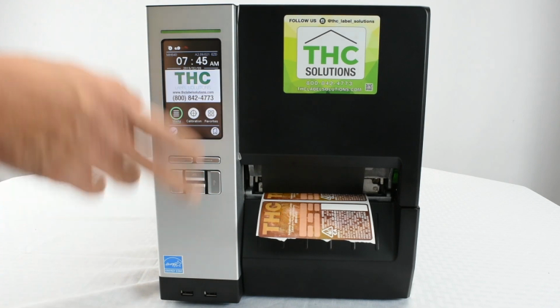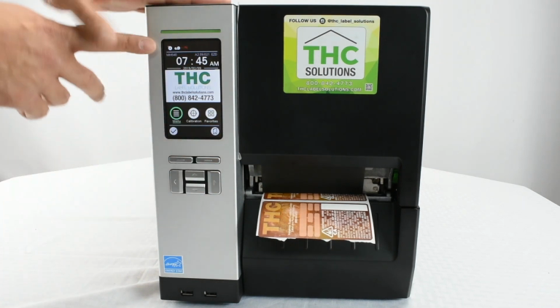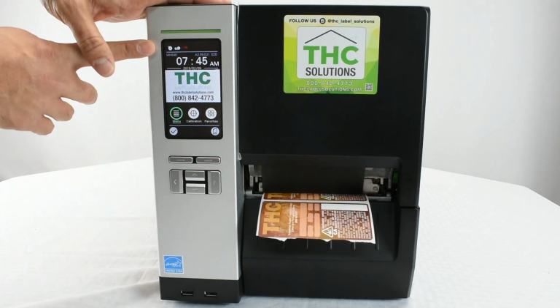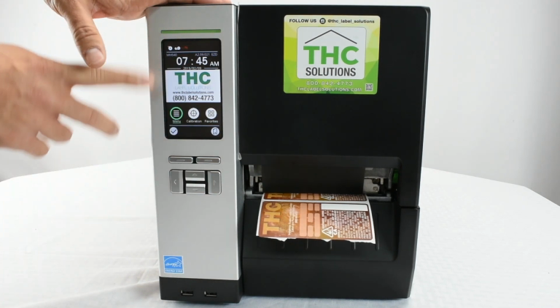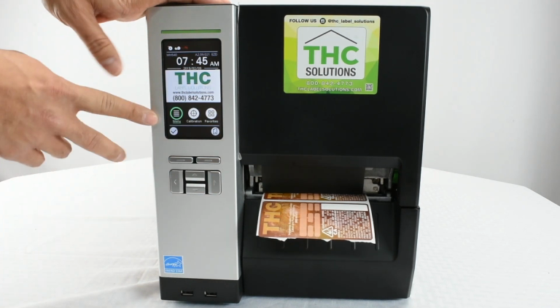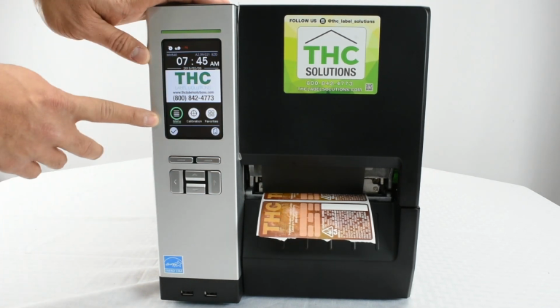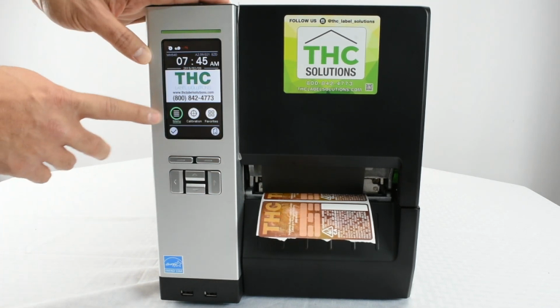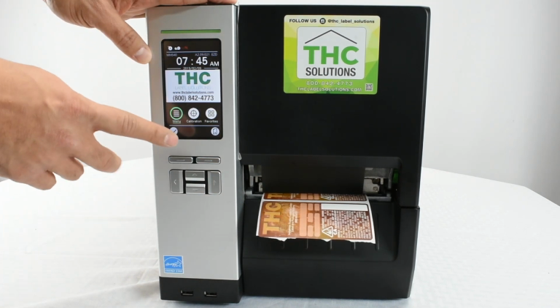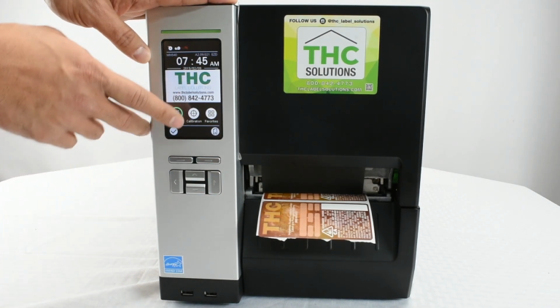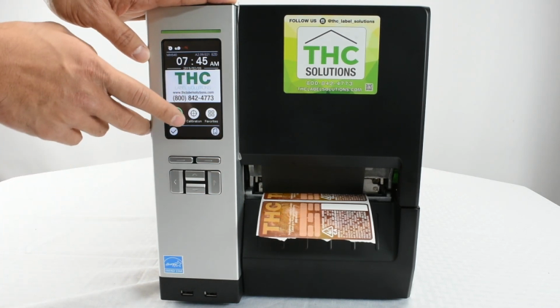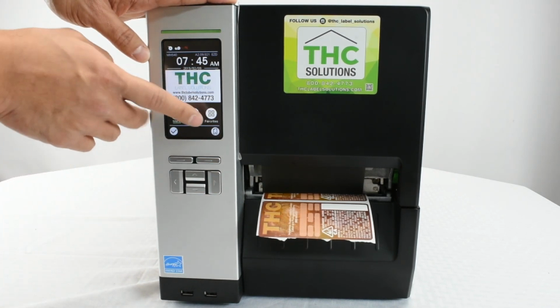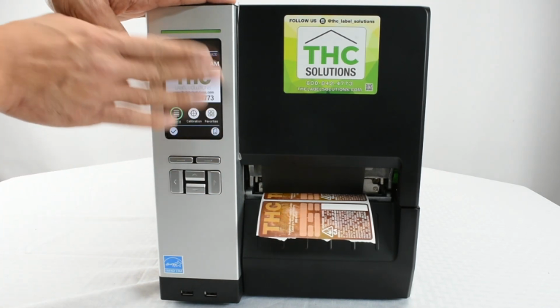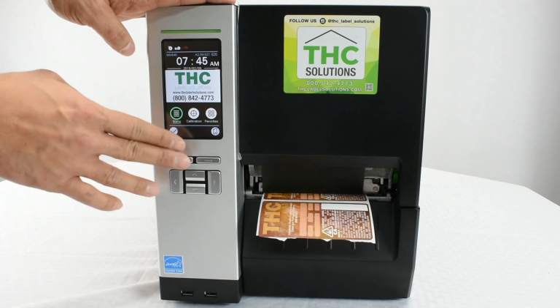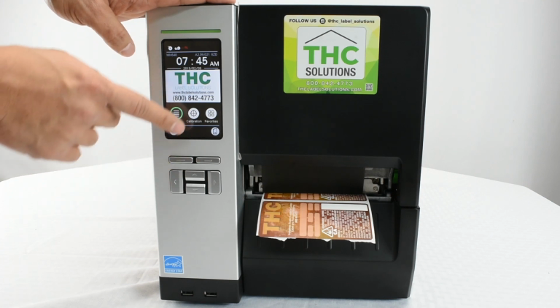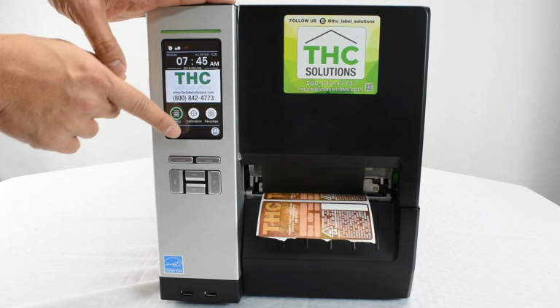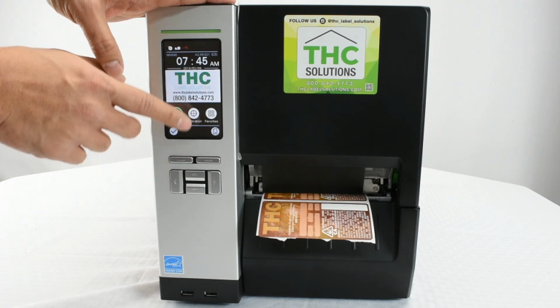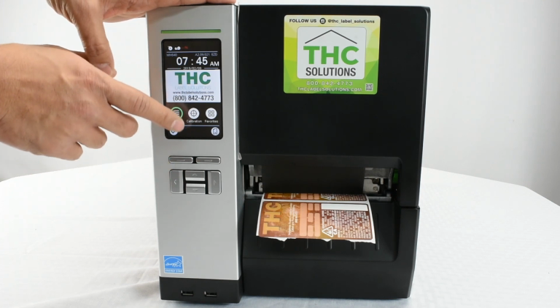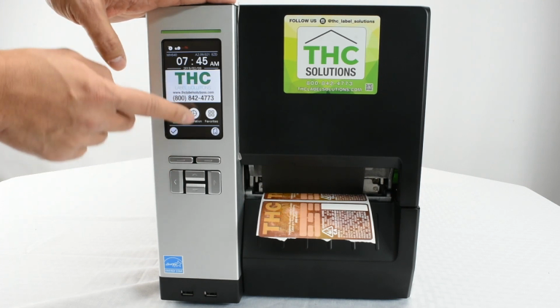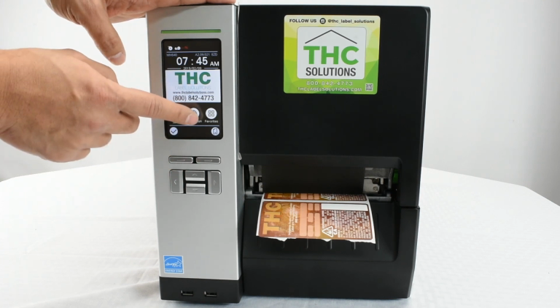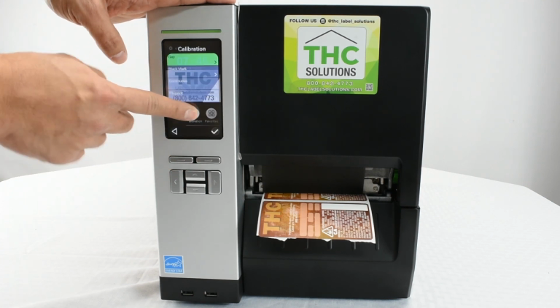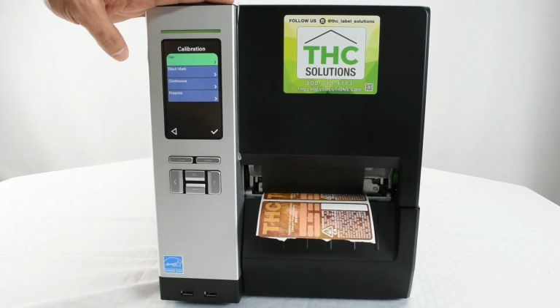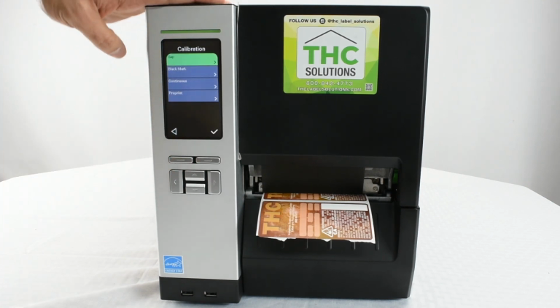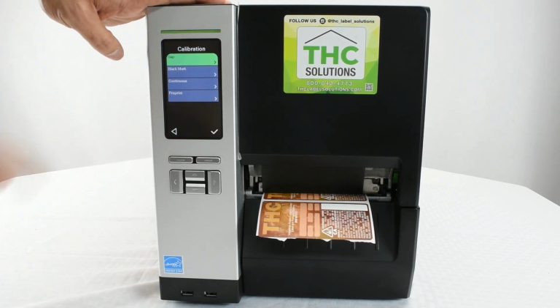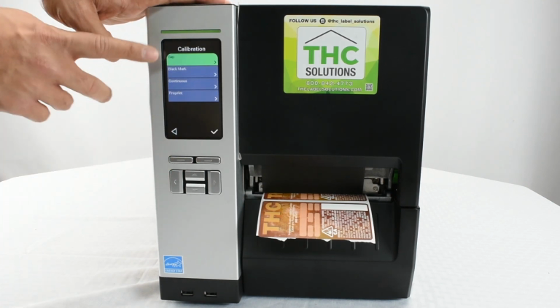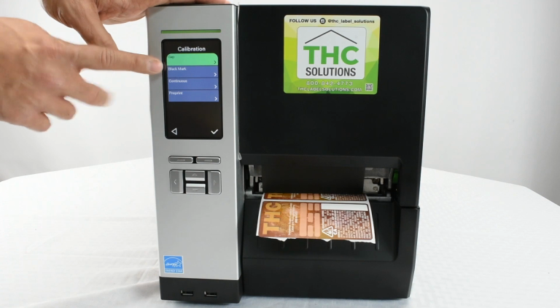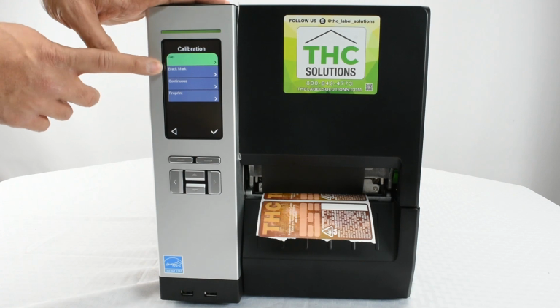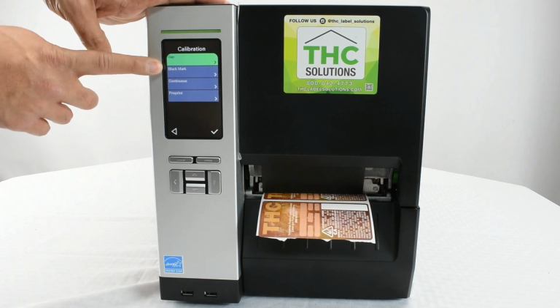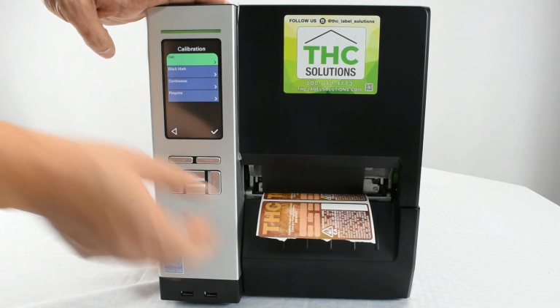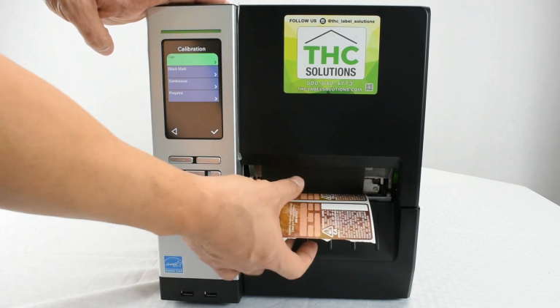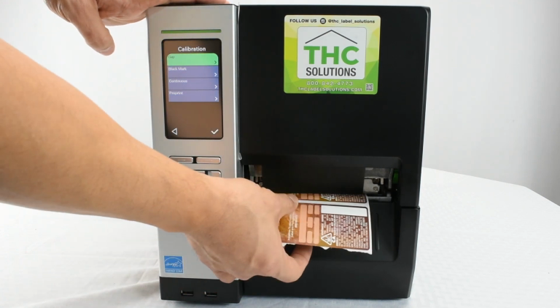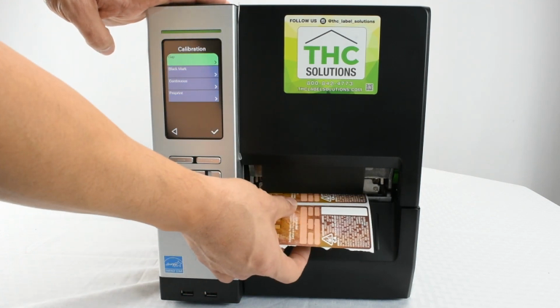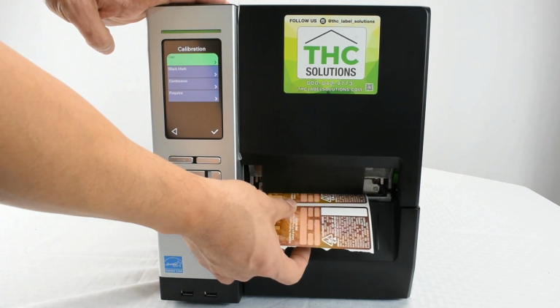In the front panel, you will have a few options. There is one center button — this is a touch panel — and that is calibration. Go ahead and select calibration. It will have several options depending on what label you installed.